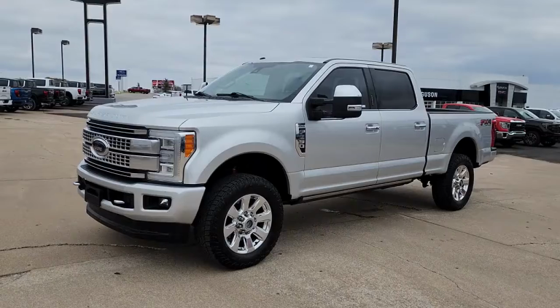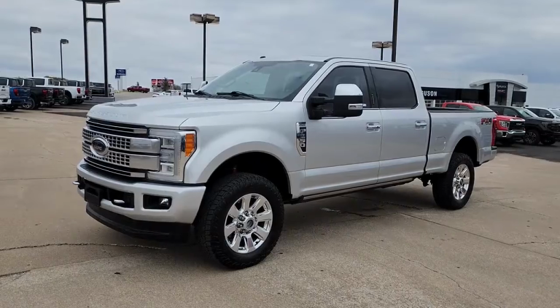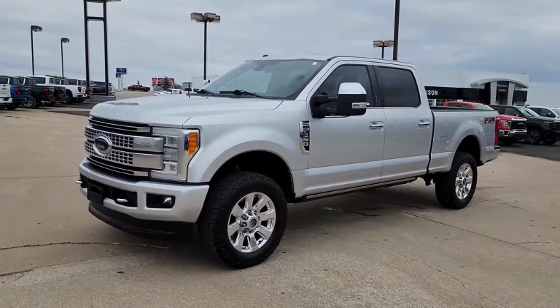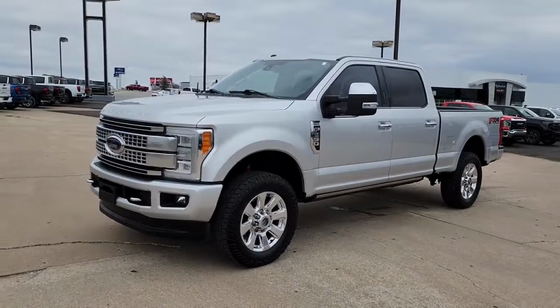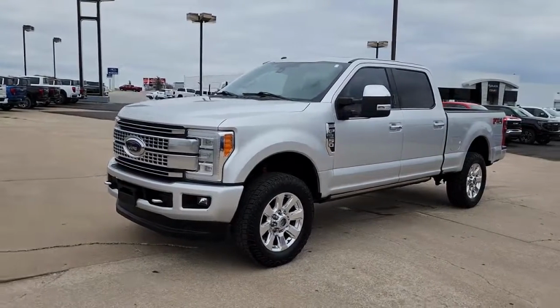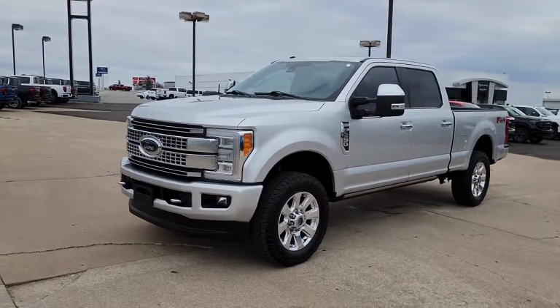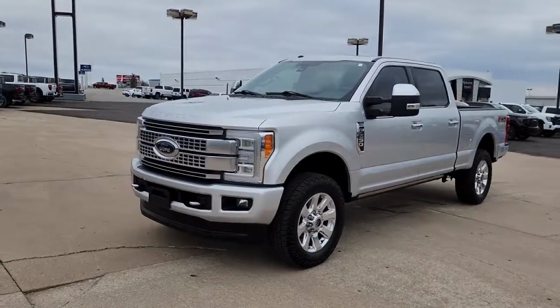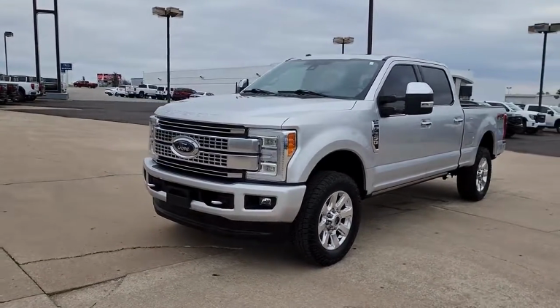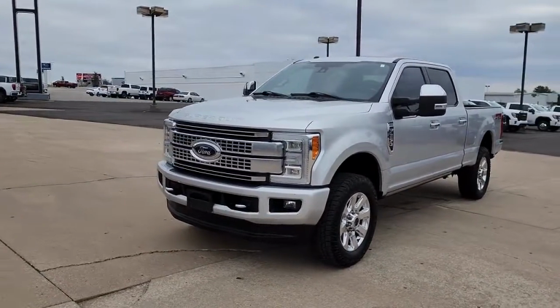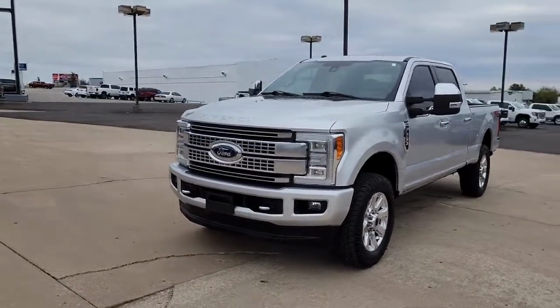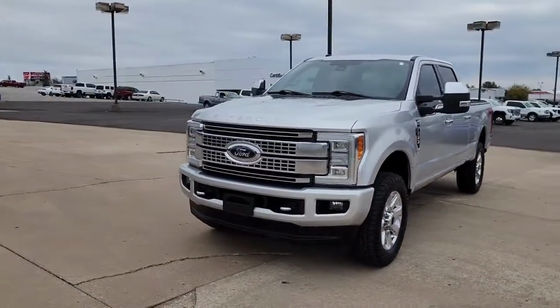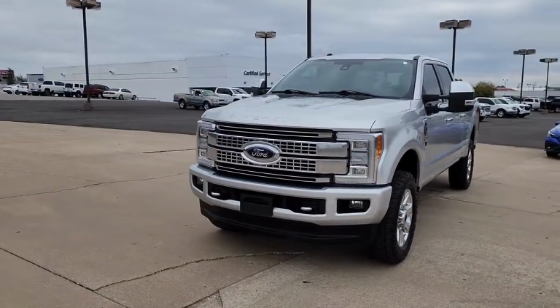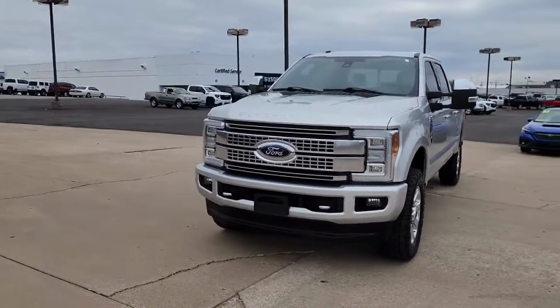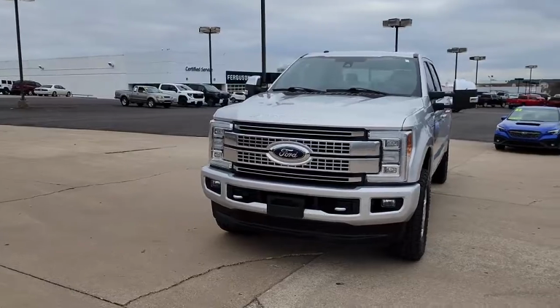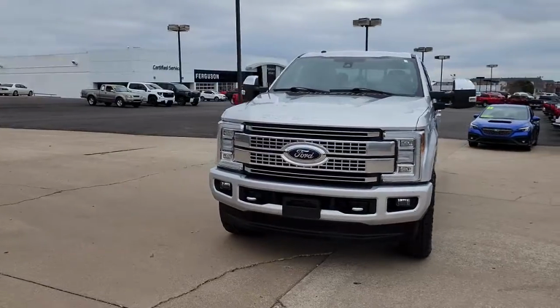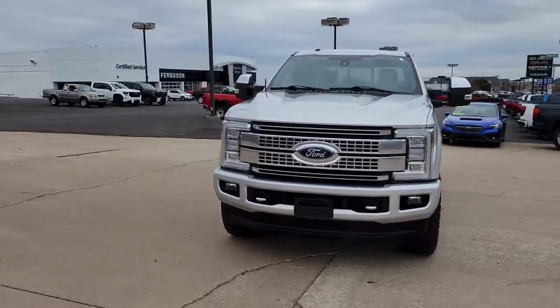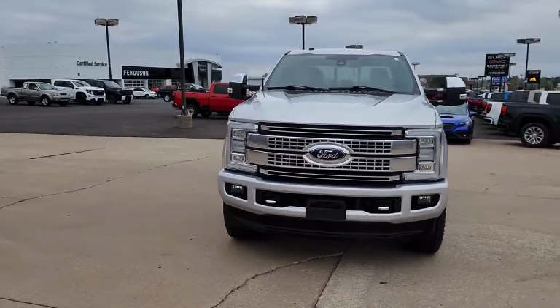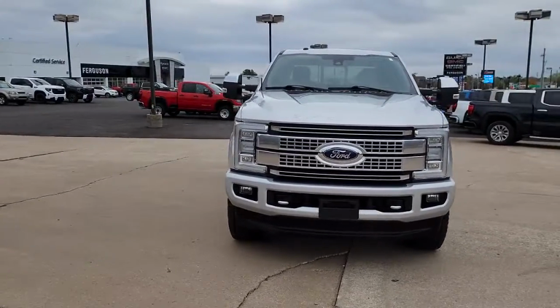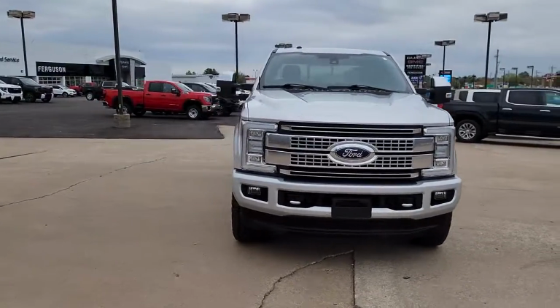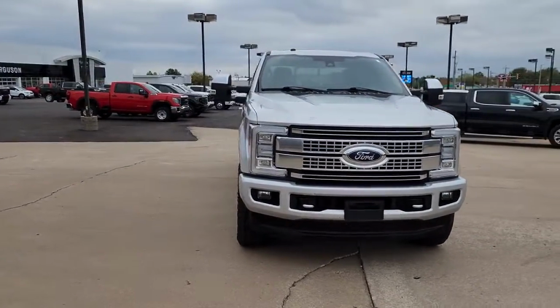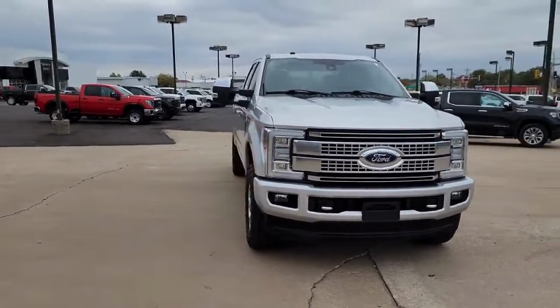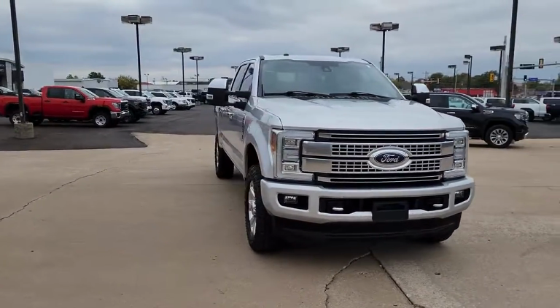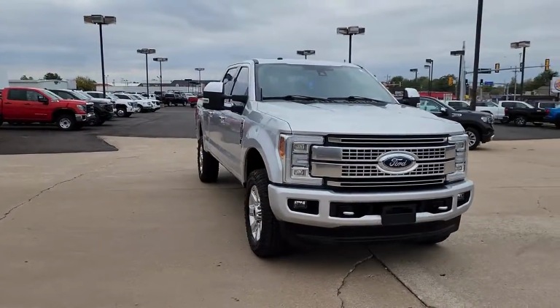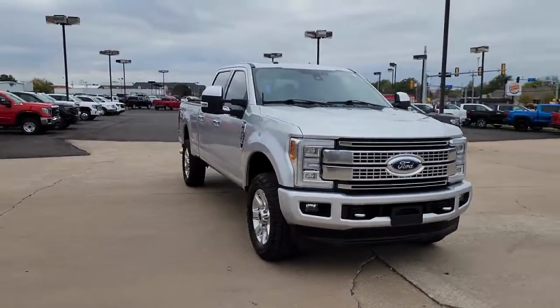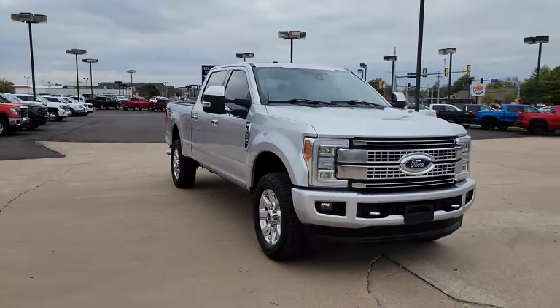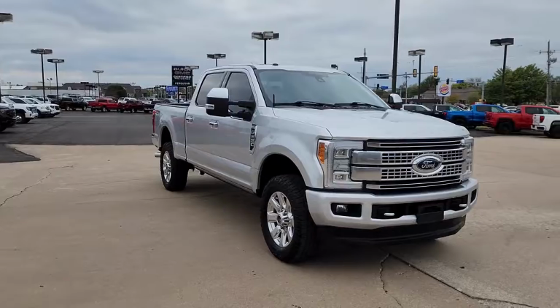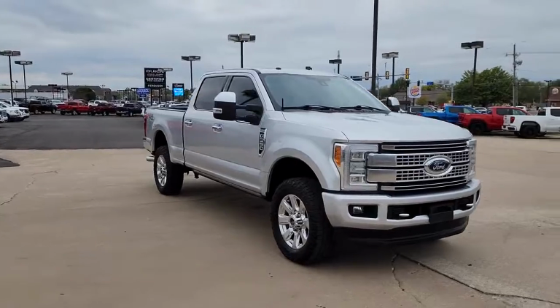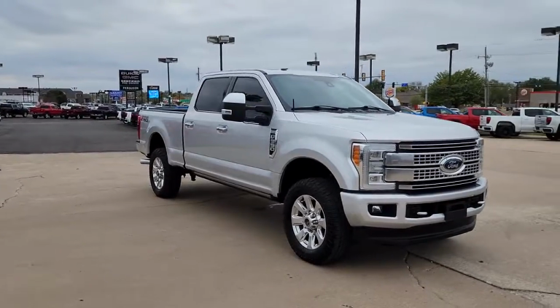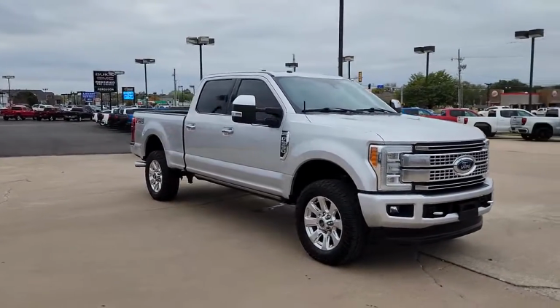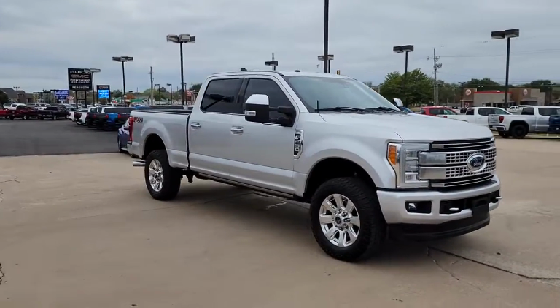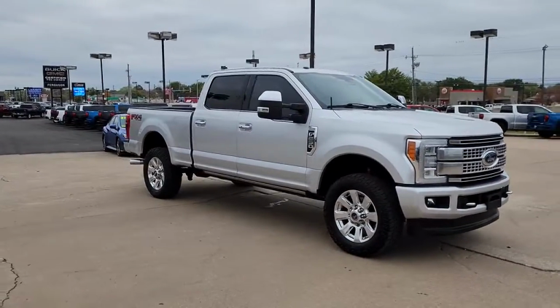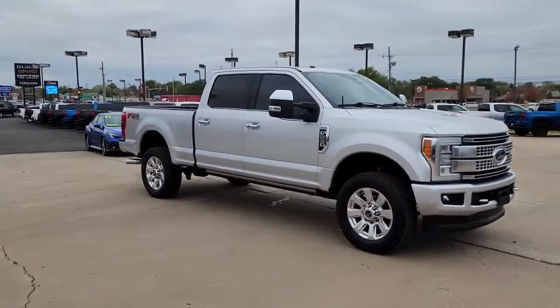You will love the features of this 2017 Ford F-250. With less than 150,000 miles on the odometer, this vehicle provides excellent value. Get the full-size pickup you can count on.